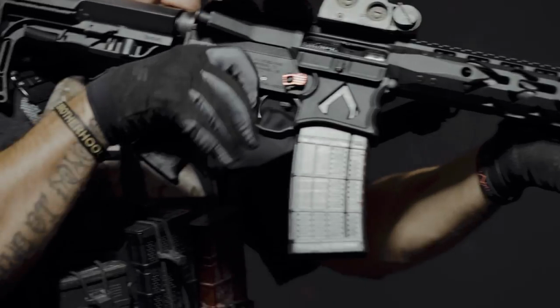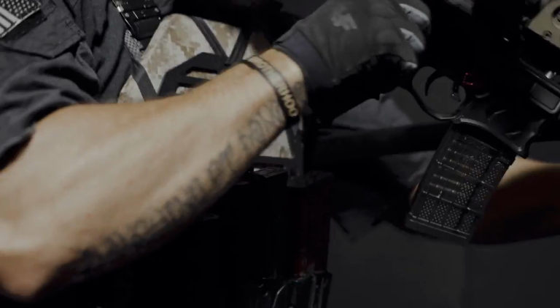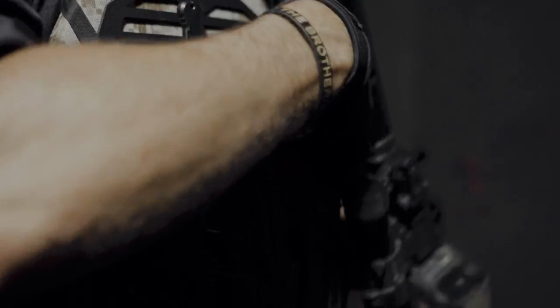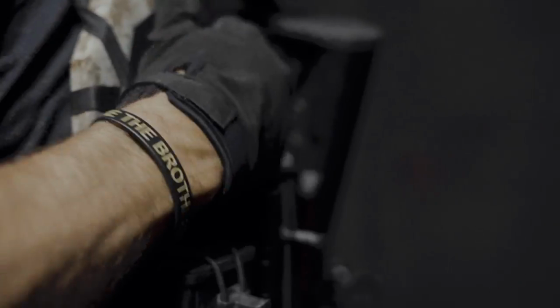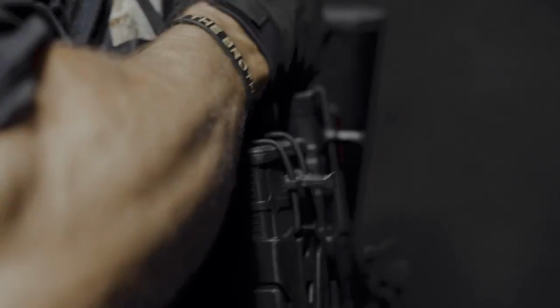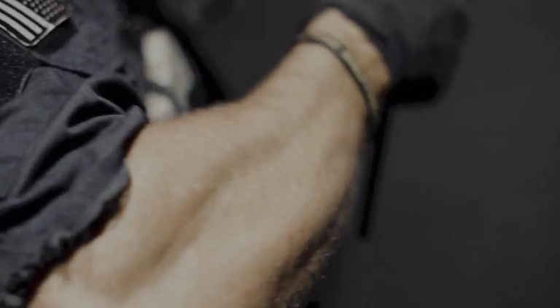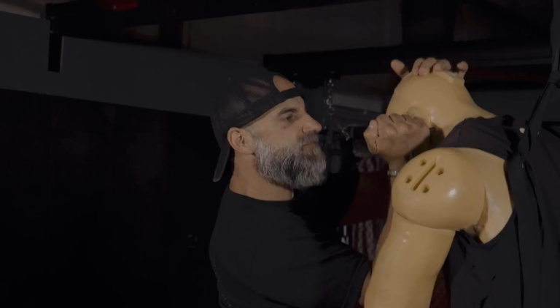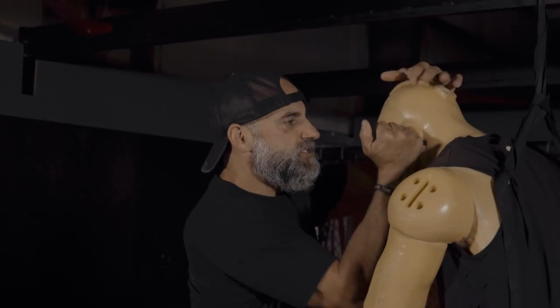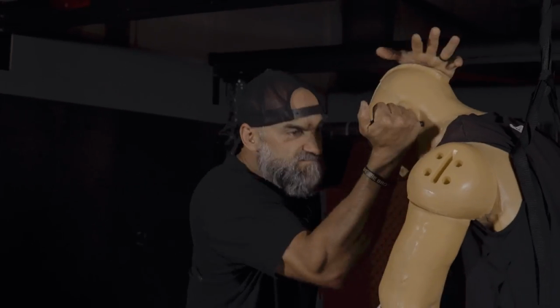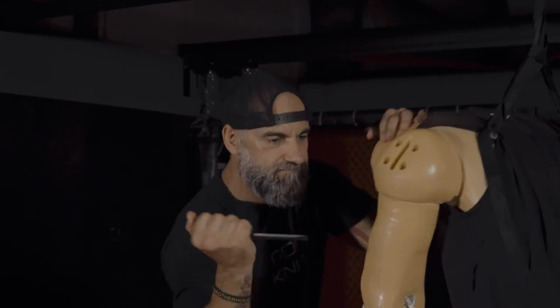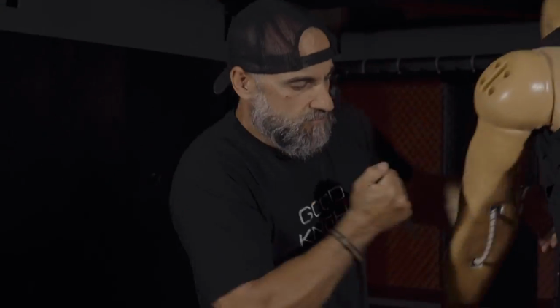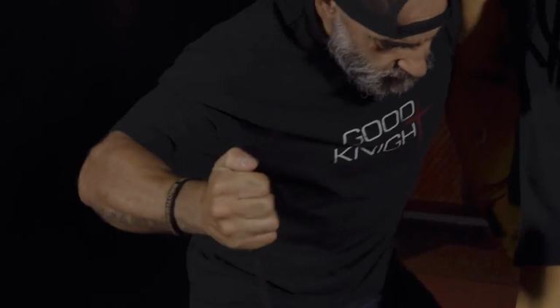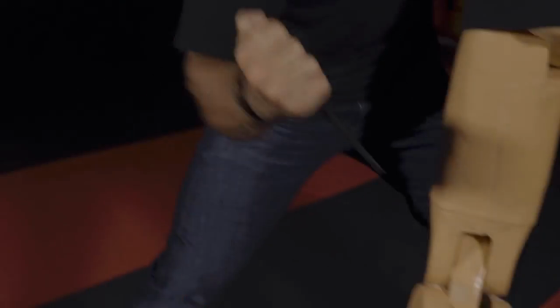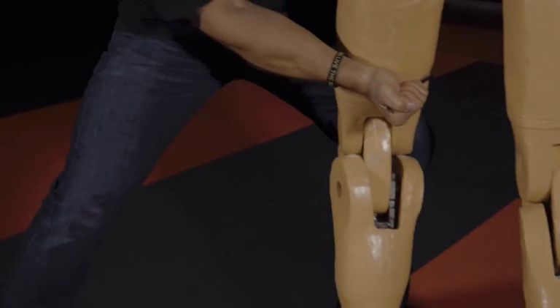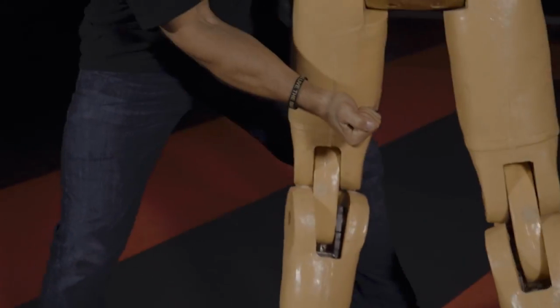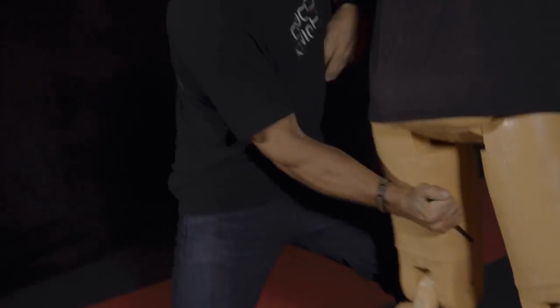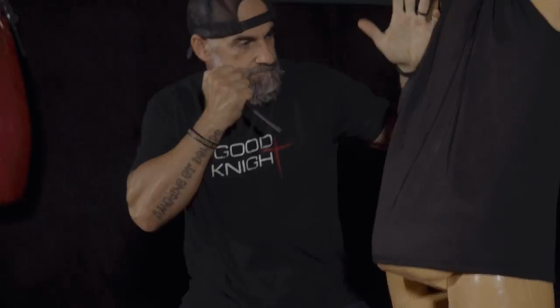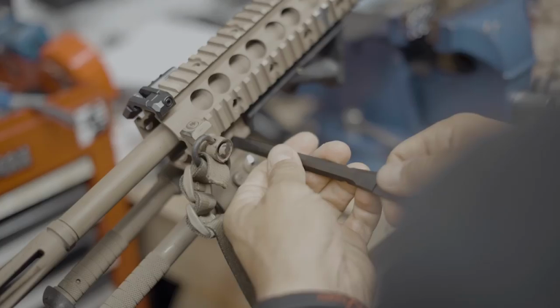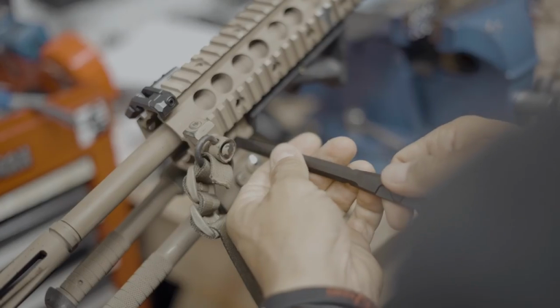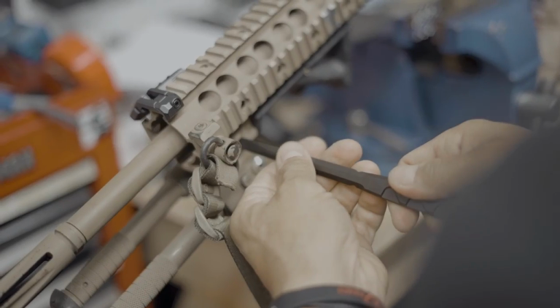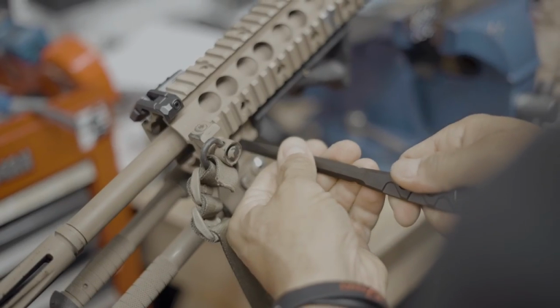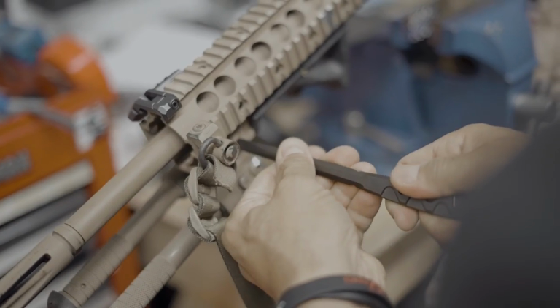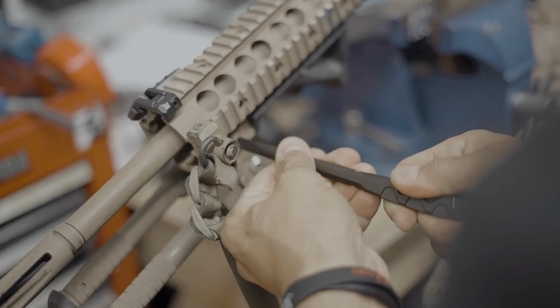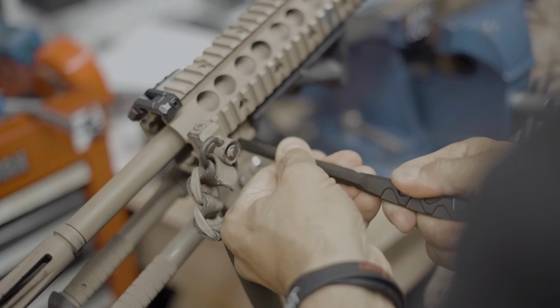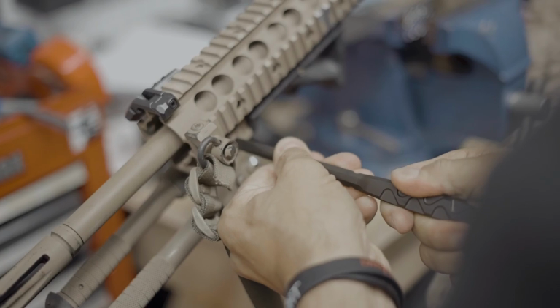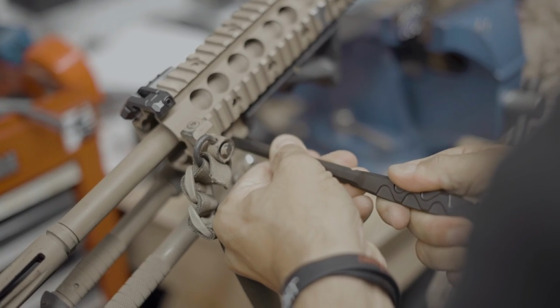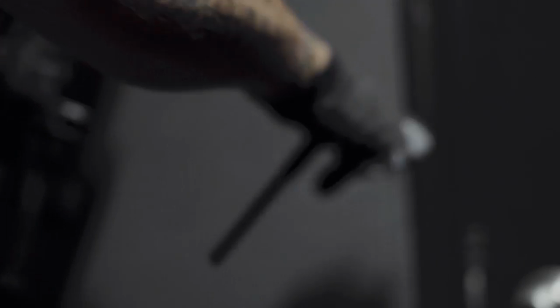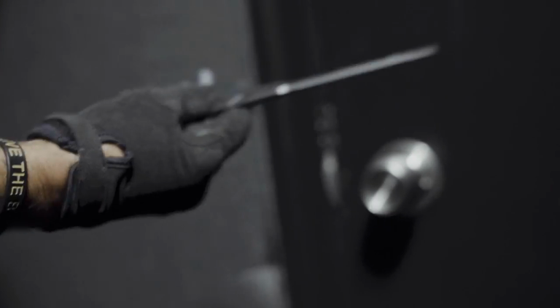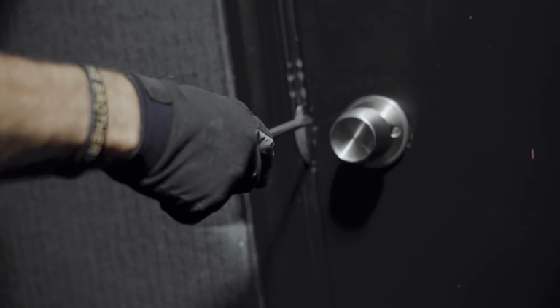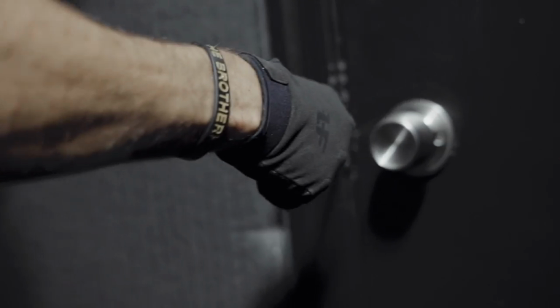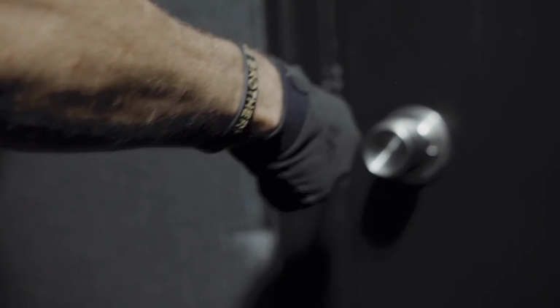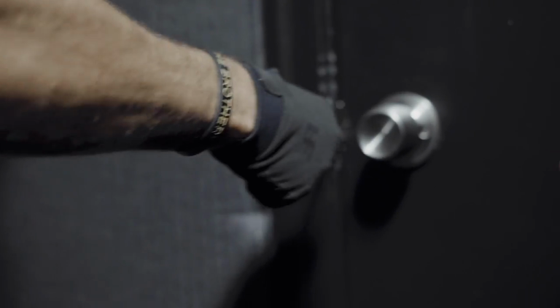My operational experience helped me realize that the Flathead was the single most useful tool that I carried, period. The range of uses are endless and can be applied to any environment.